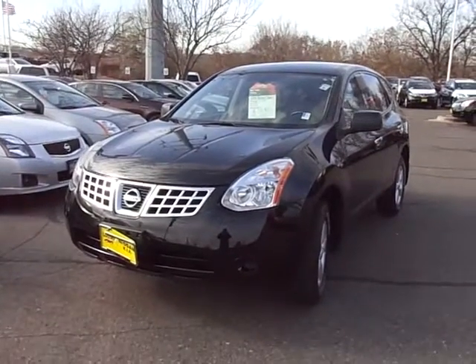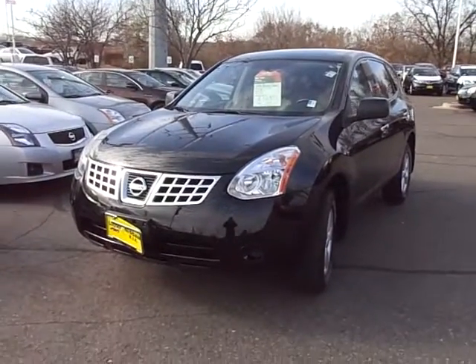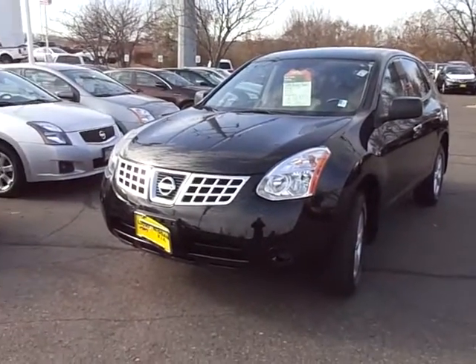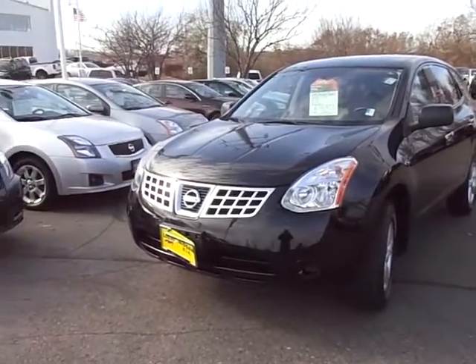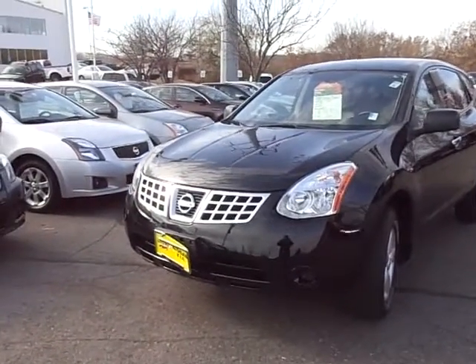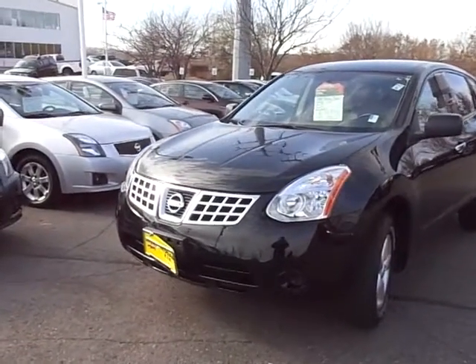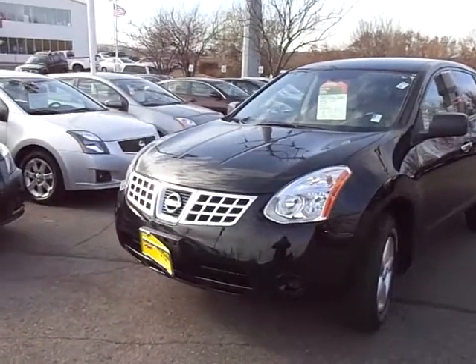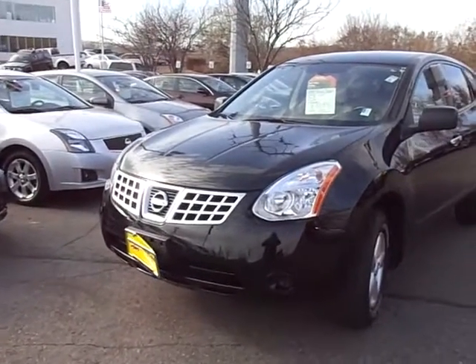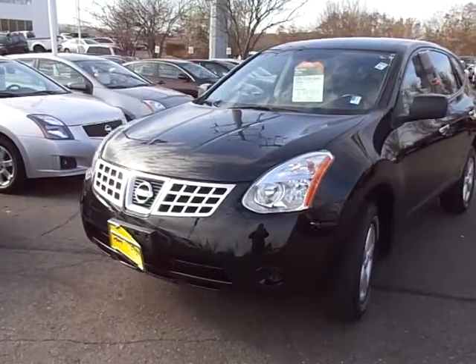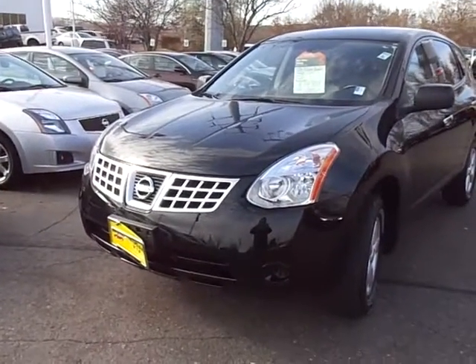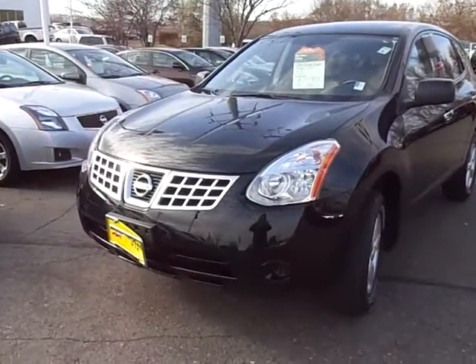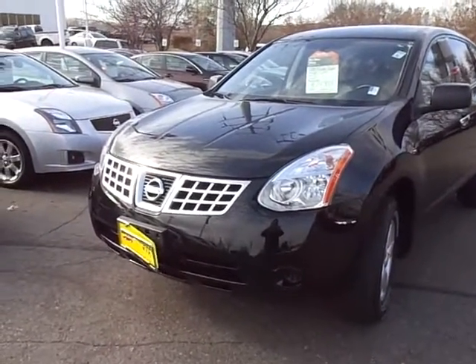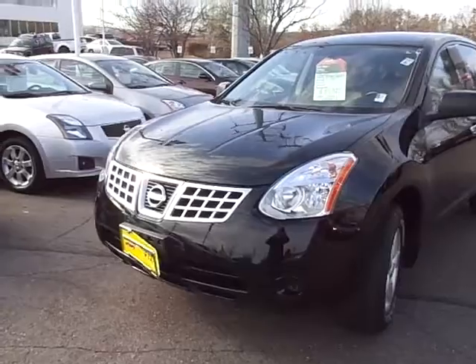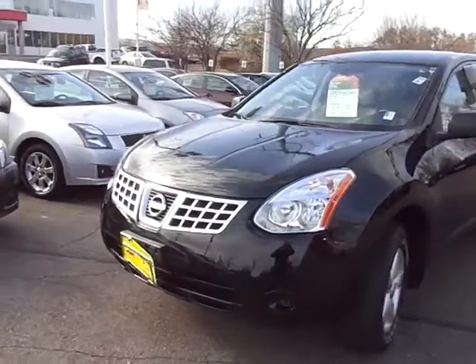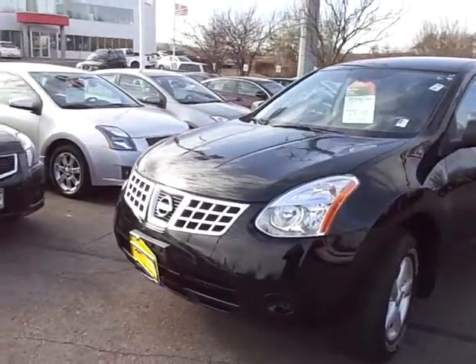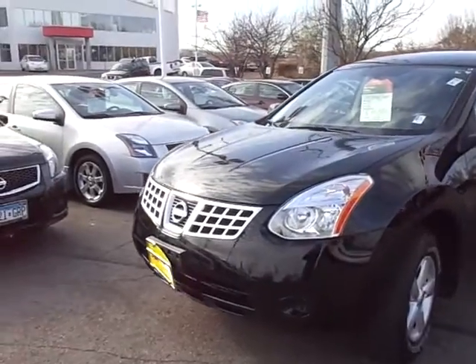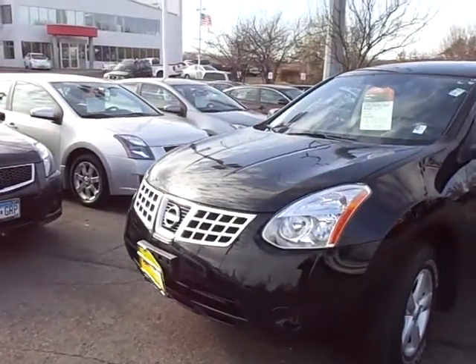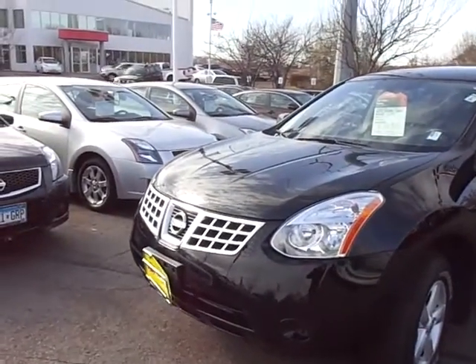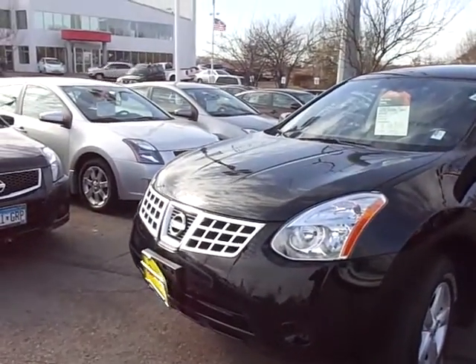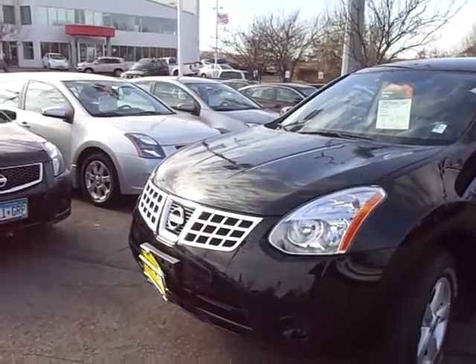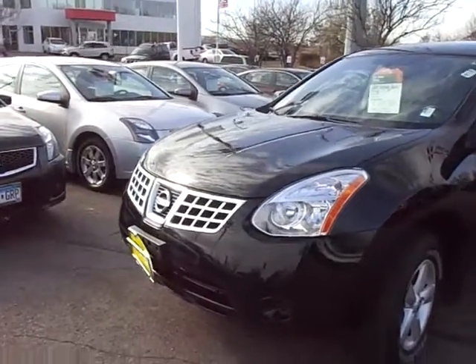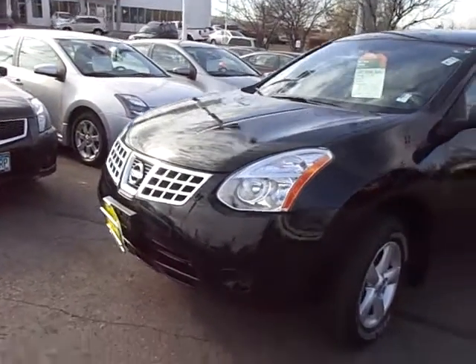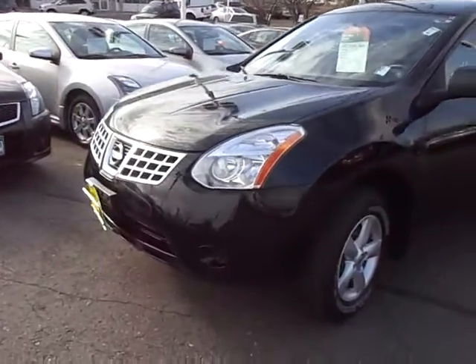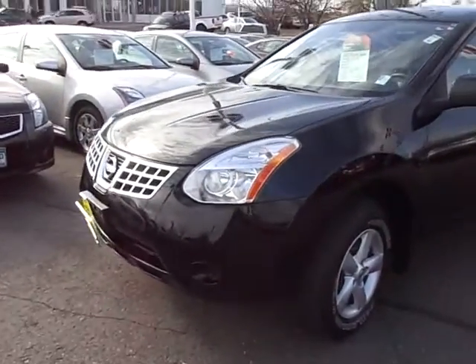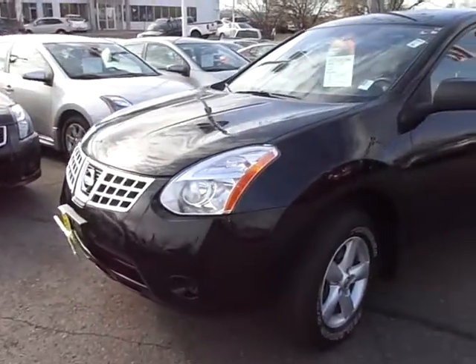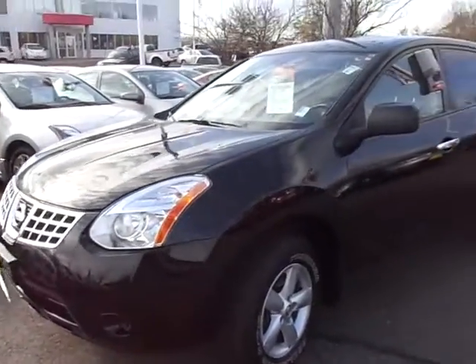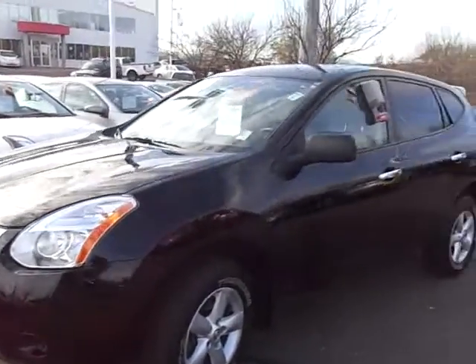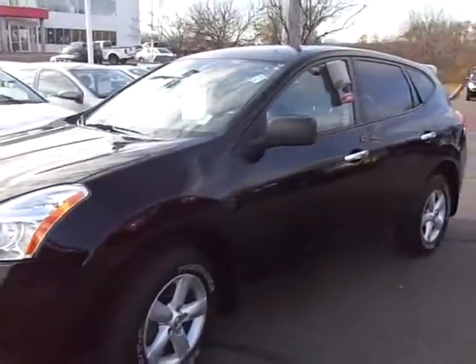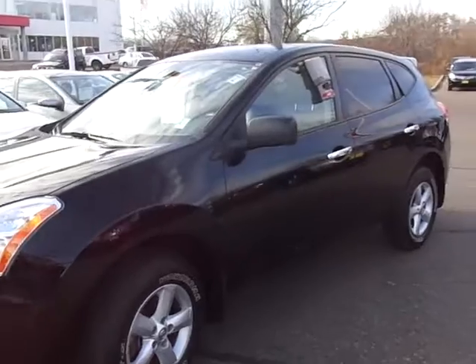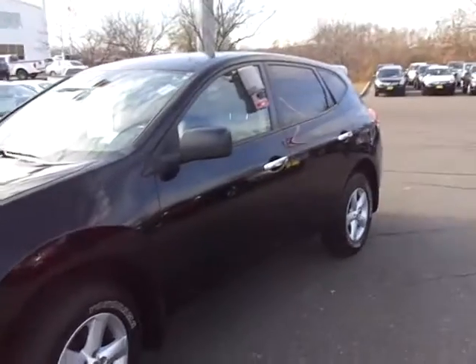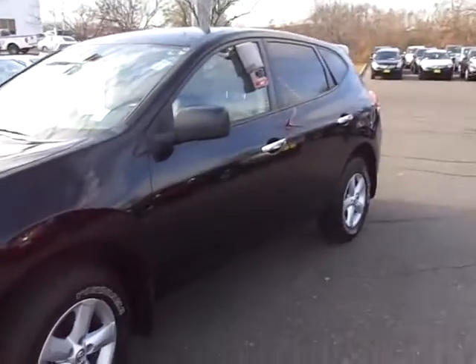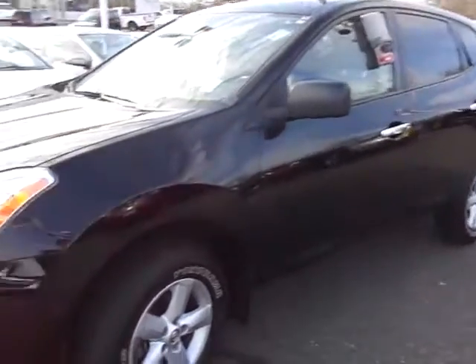Hi, this is Tong from Luto Nissan Kia. Today I'm going to show this nice 2010 Nissan Rogue S. Beautiful, well-maintained car. This is a car you got to come down and see.